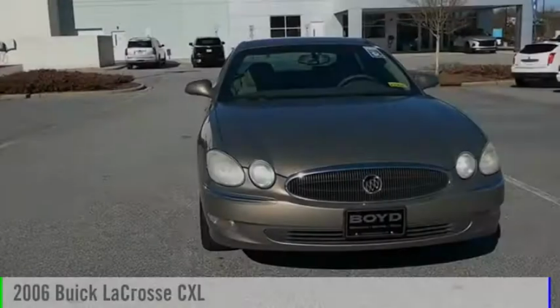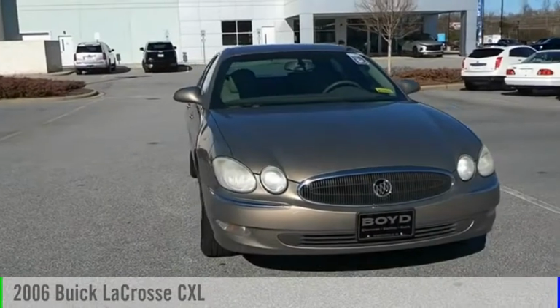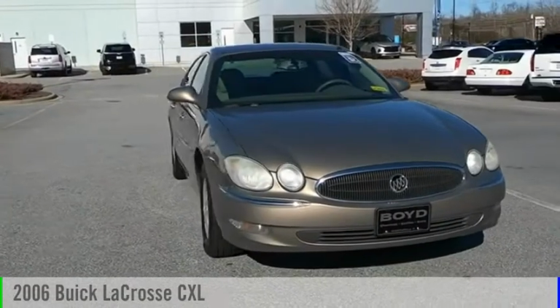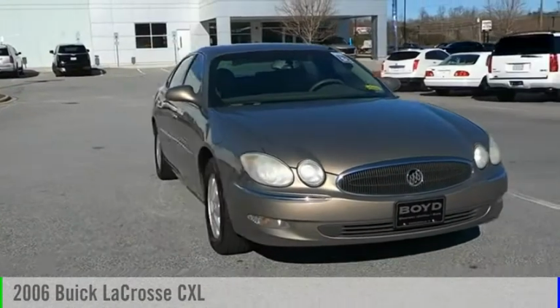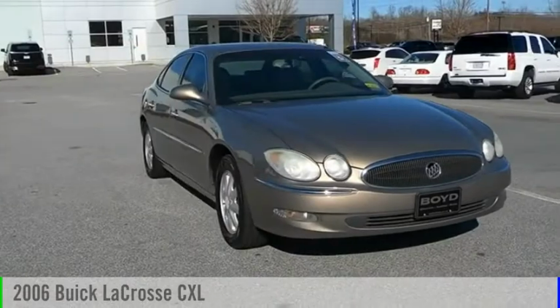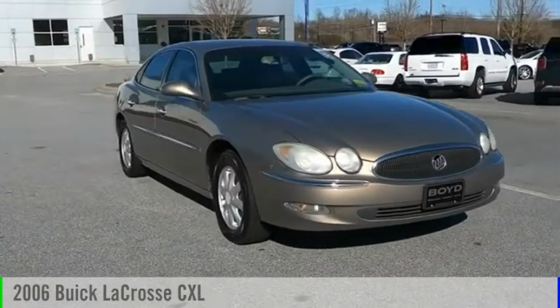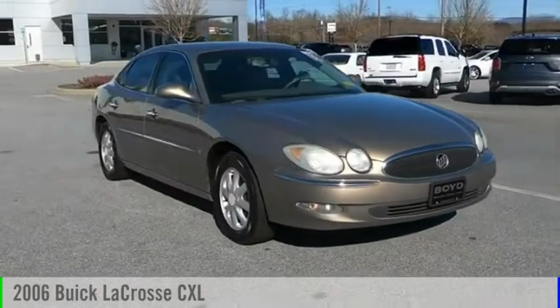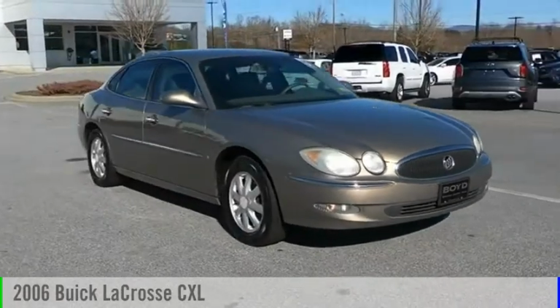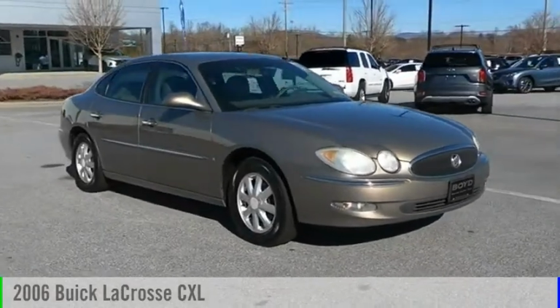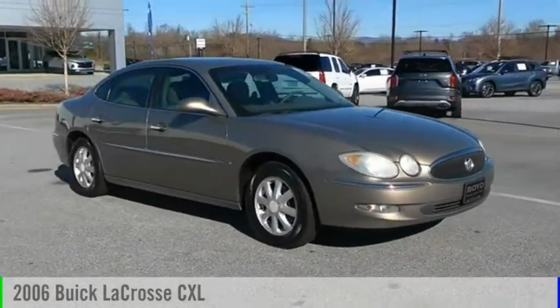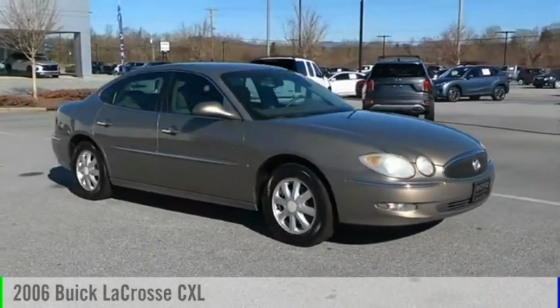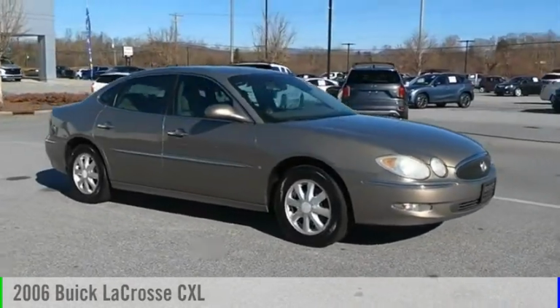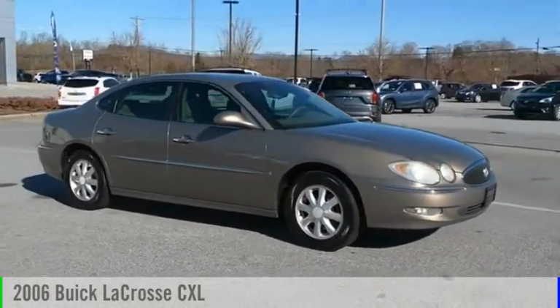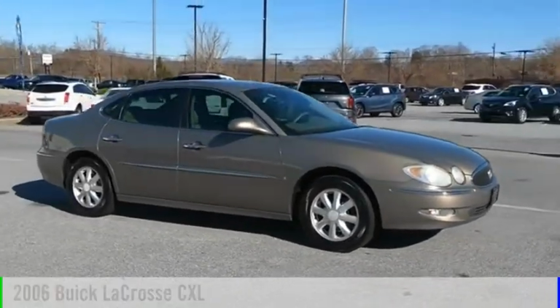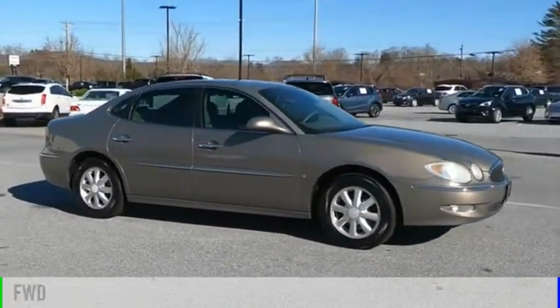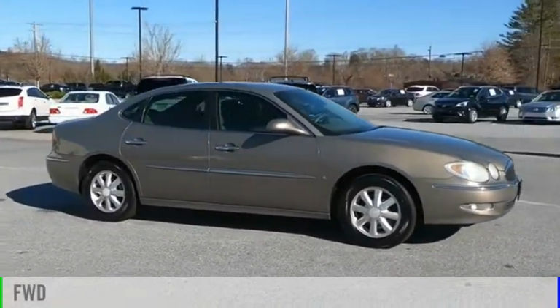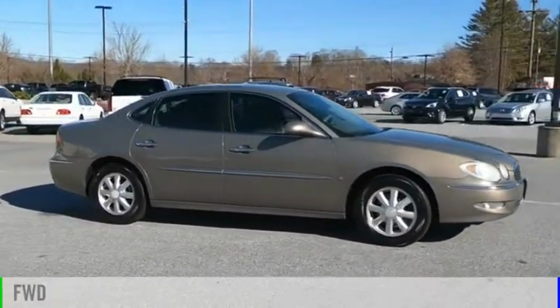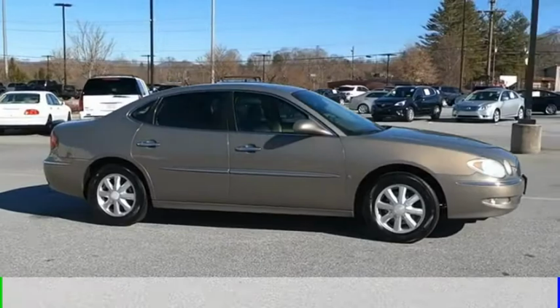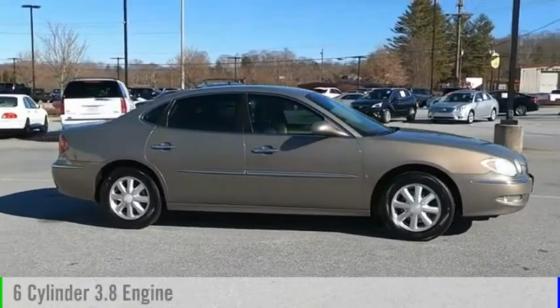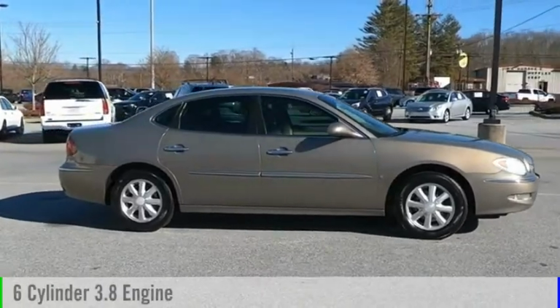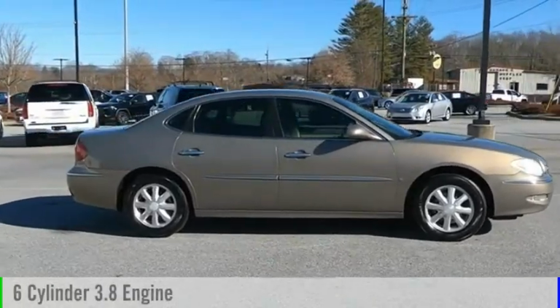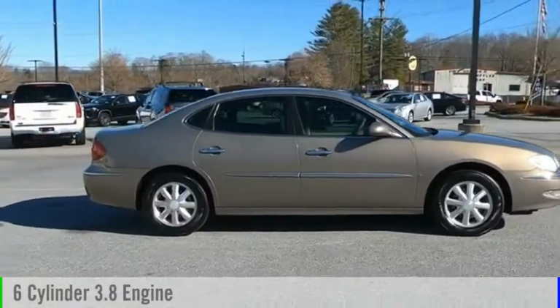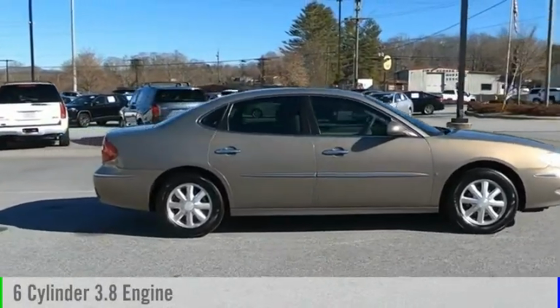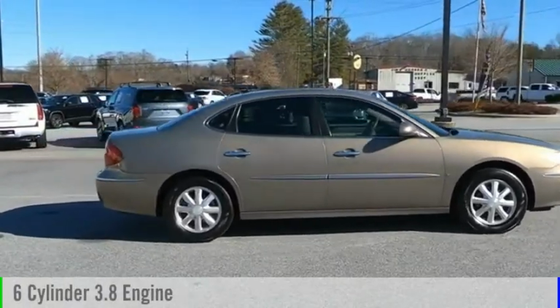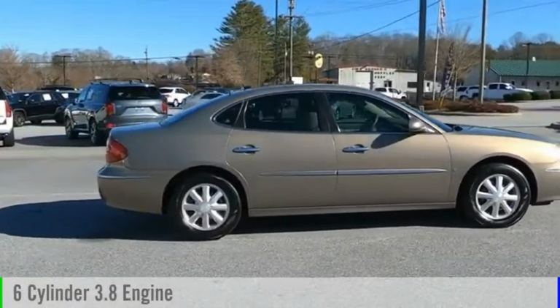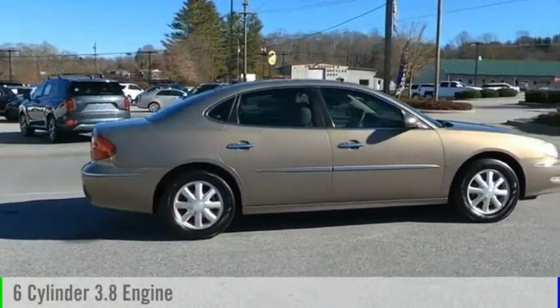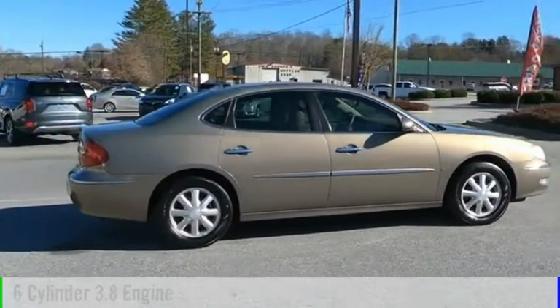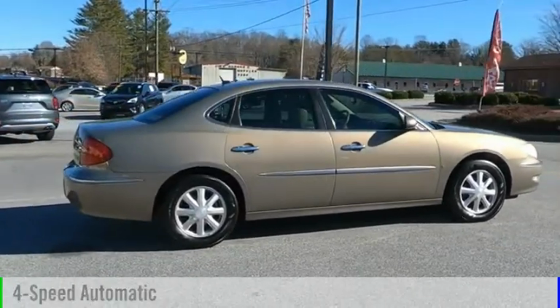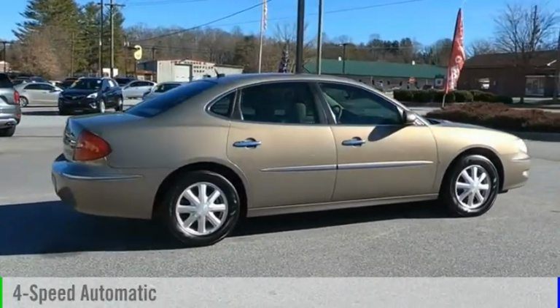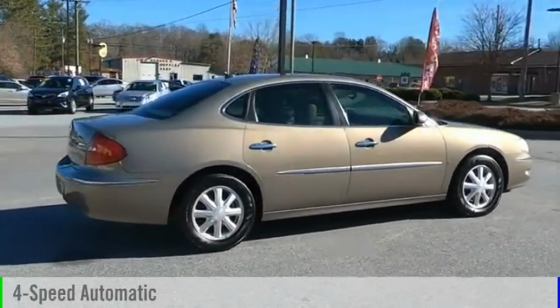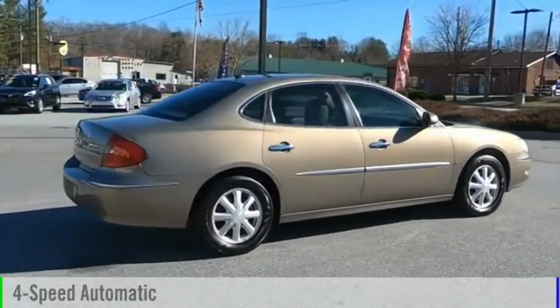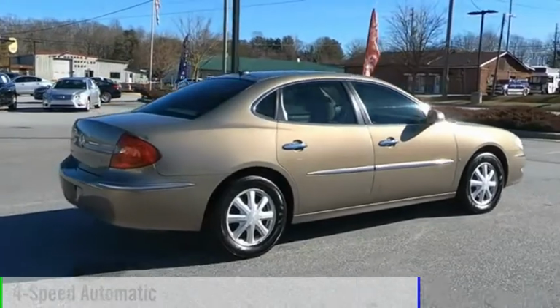Stop by and take a look at the 2006 LaCrosse. This vehicle is powered by a front-wheel drive, 6-cylinder, 3.8-liter engine, and comes with a 4-speed automatic transmission.